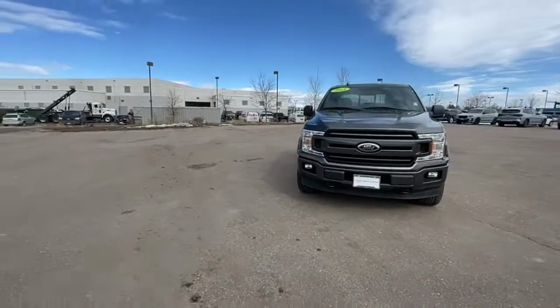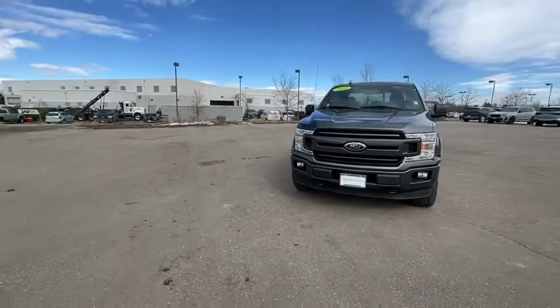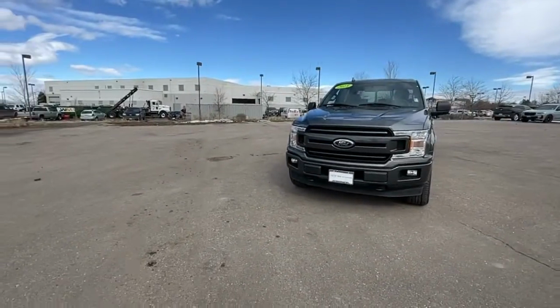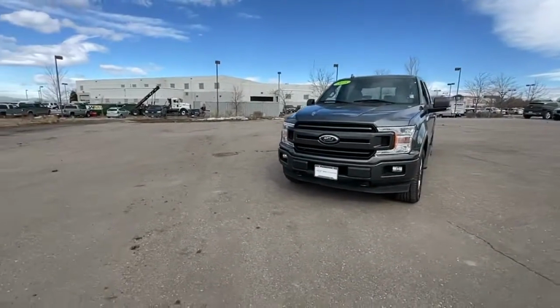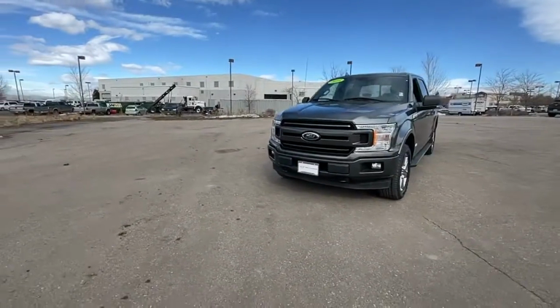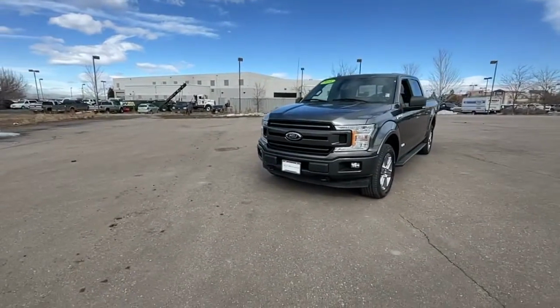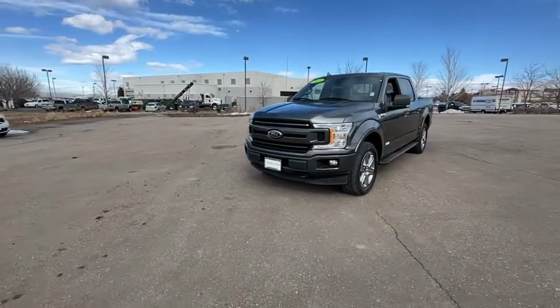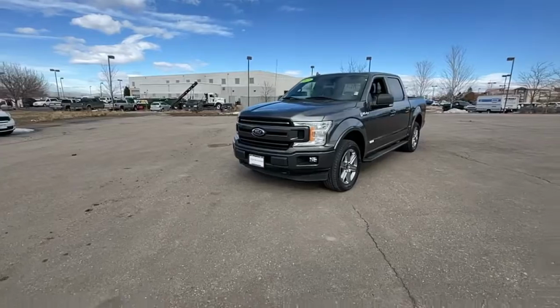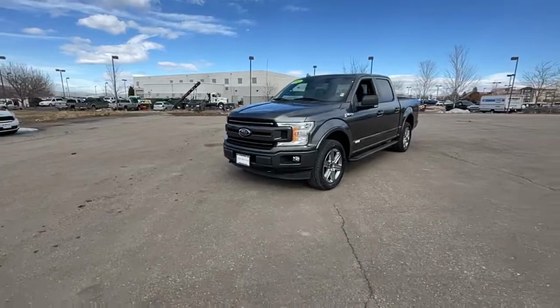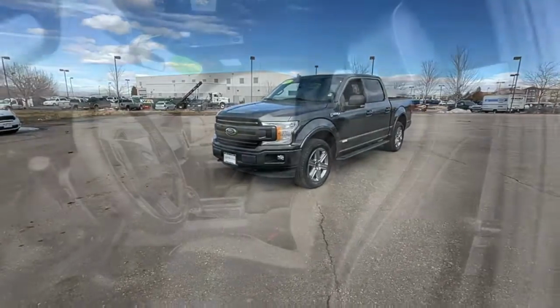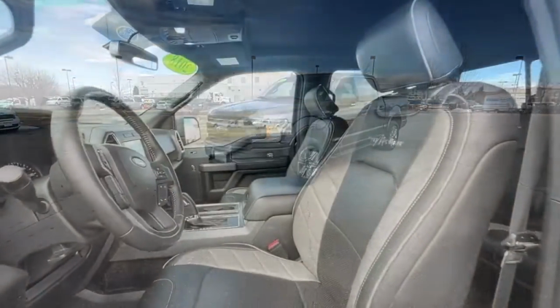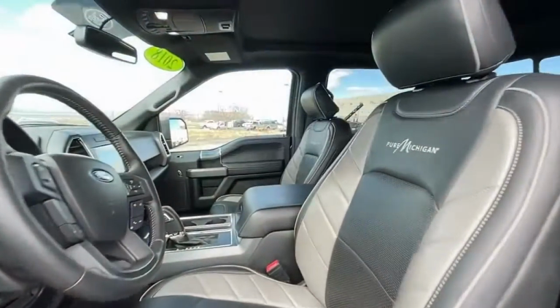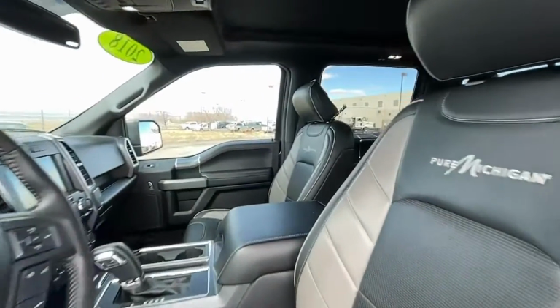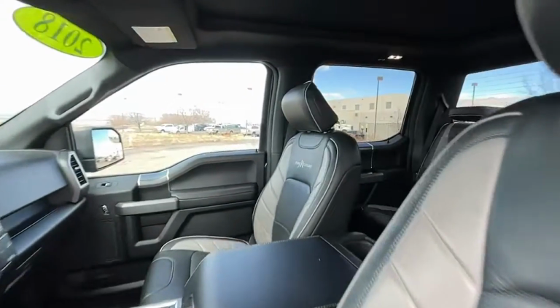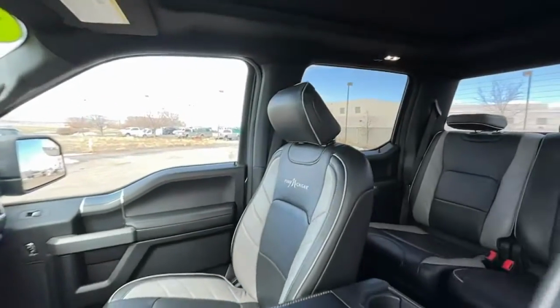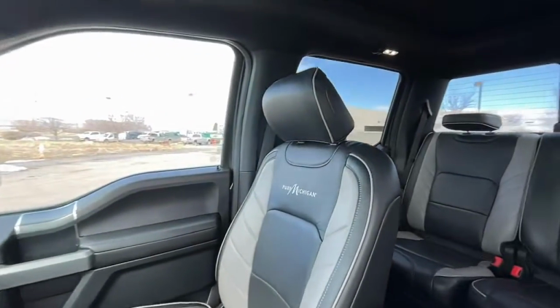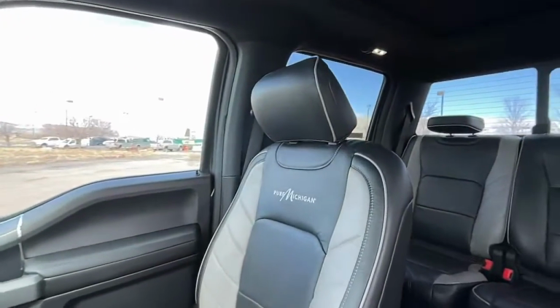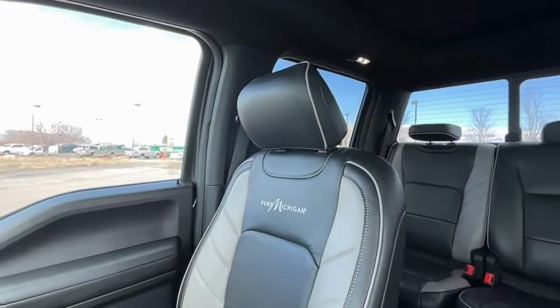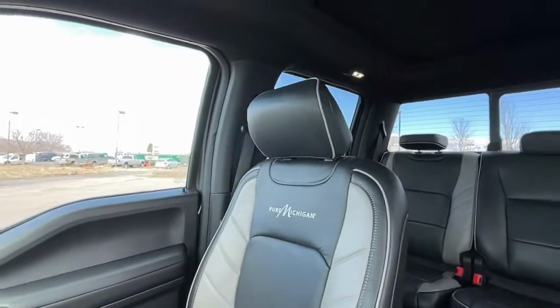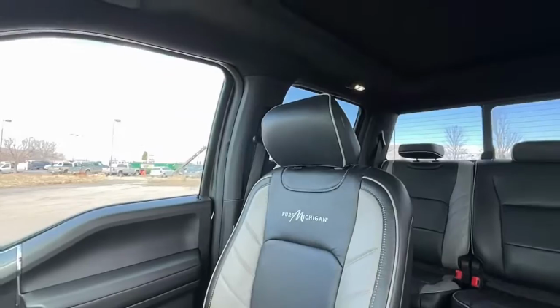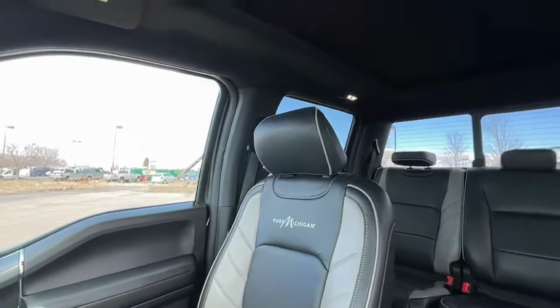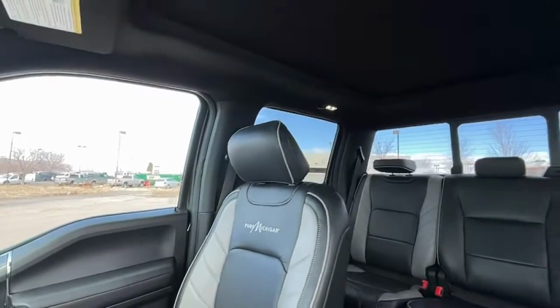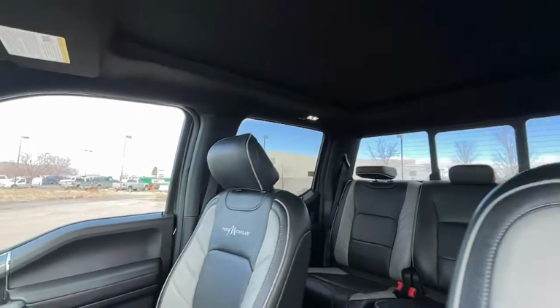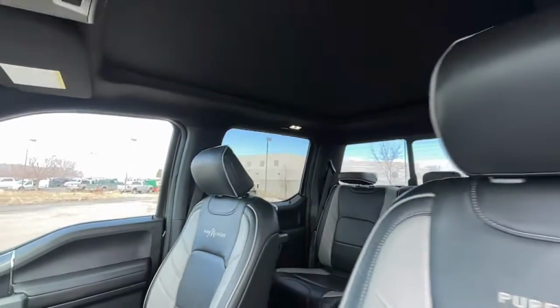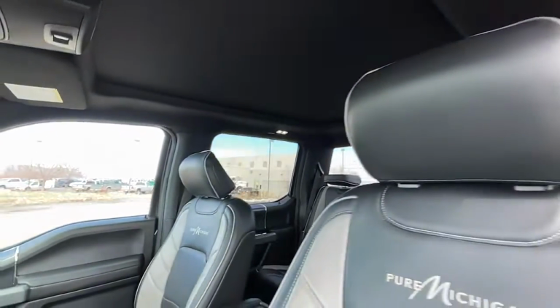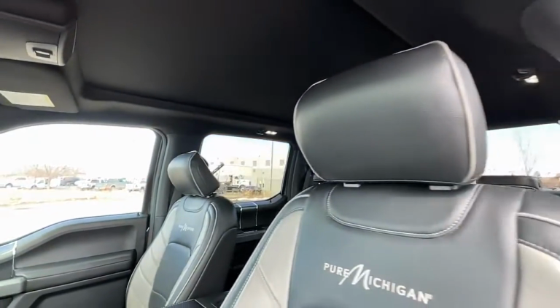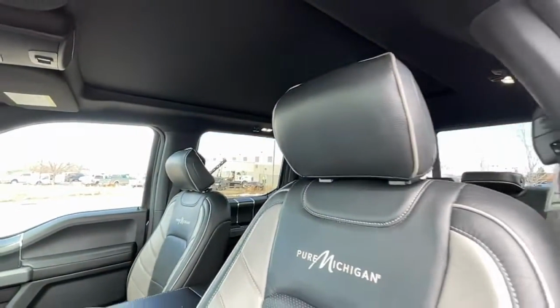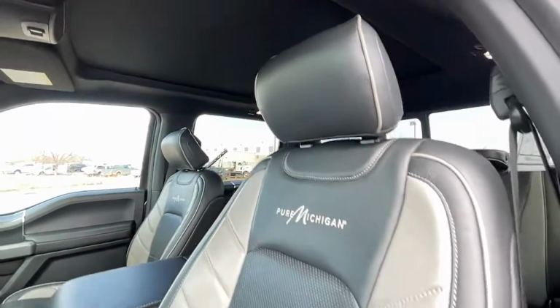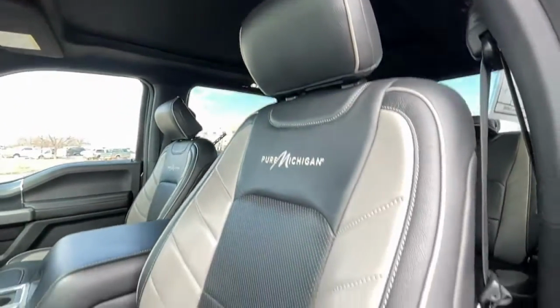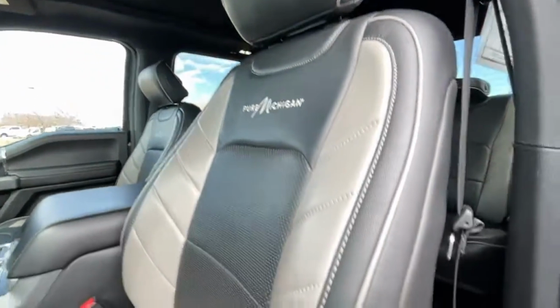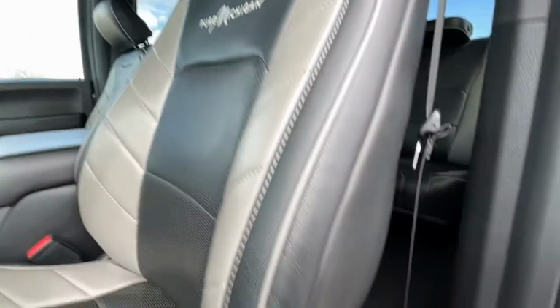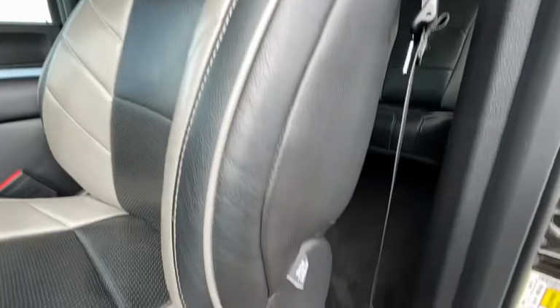Keyless entry, sun/moonroof, navigation system, backup camera, chrome wheels, satellite radio, remote engine start, heated mirrors, fog lamps, electronic stability control.